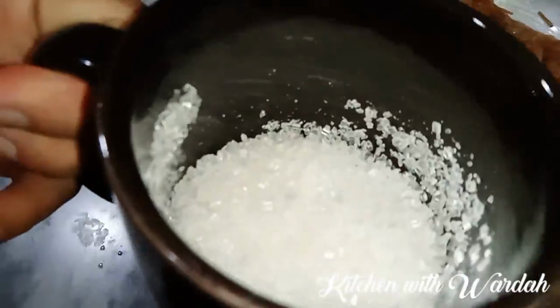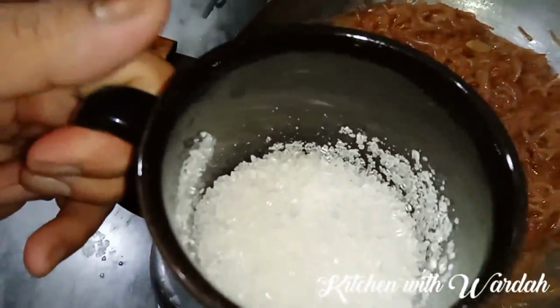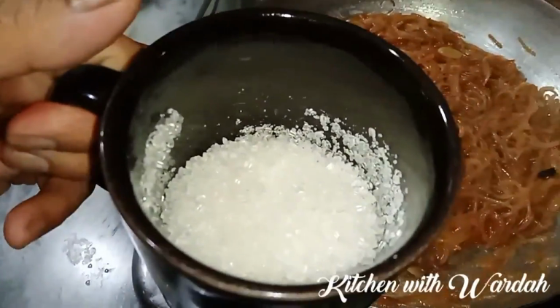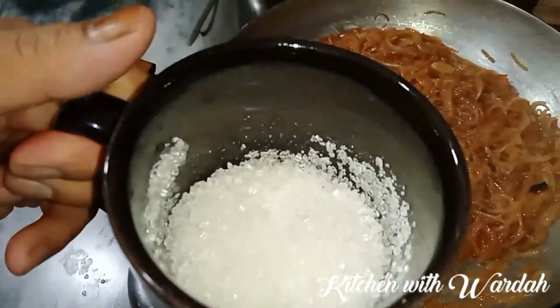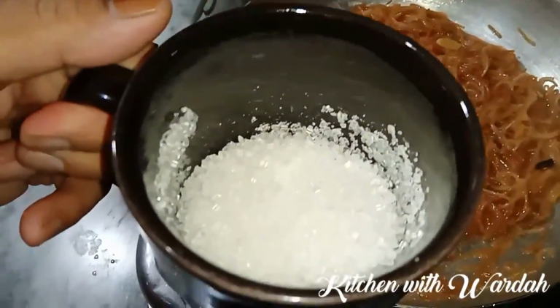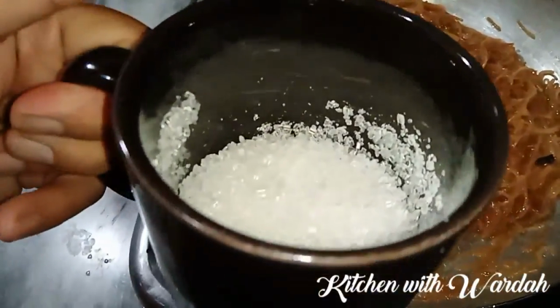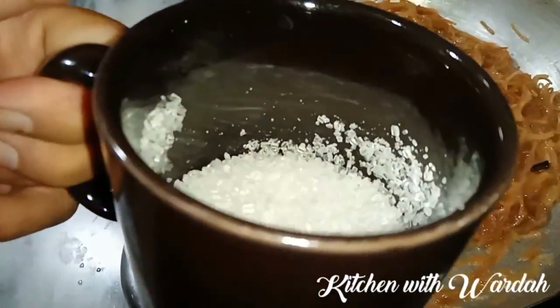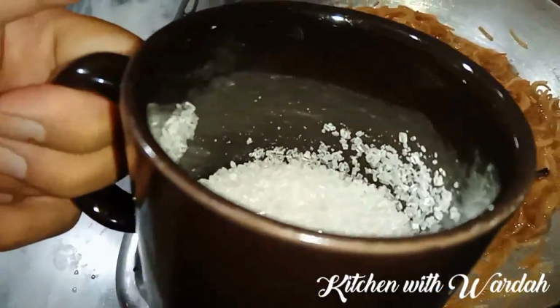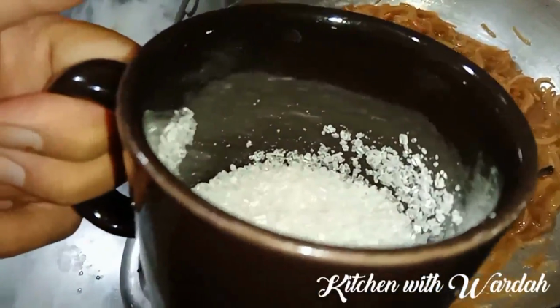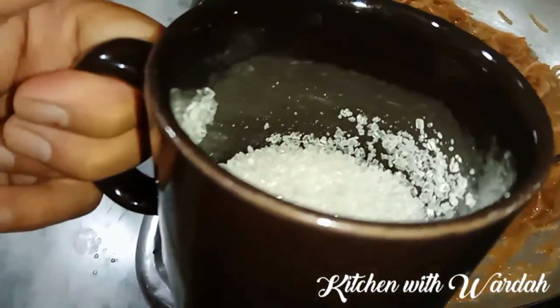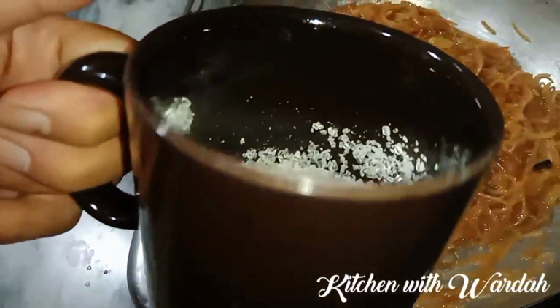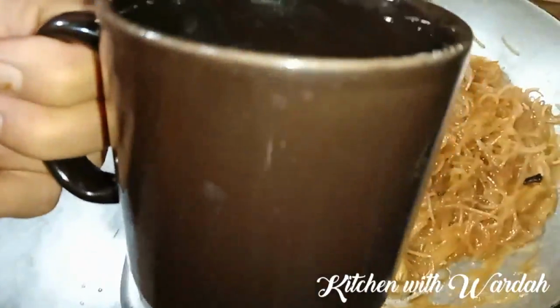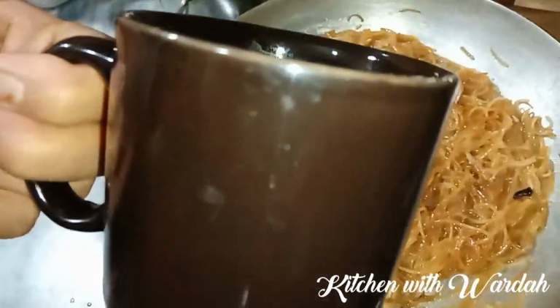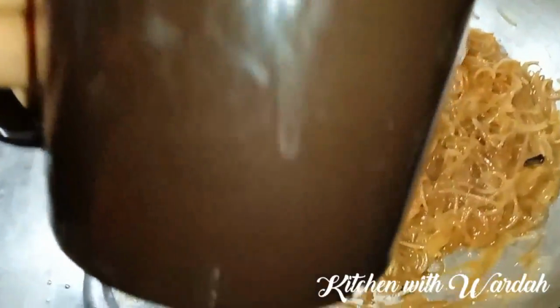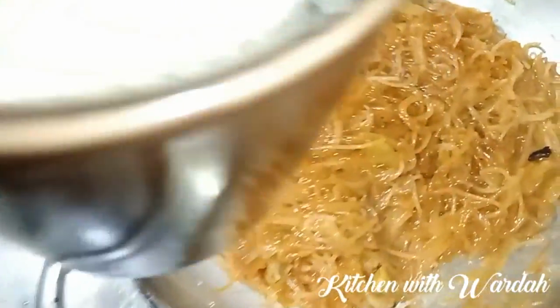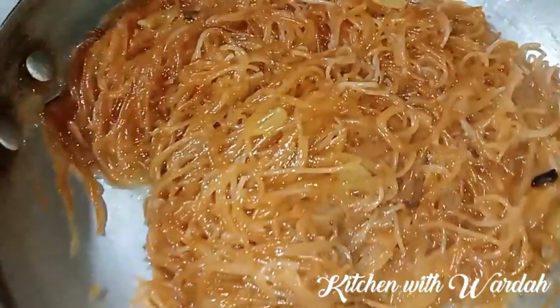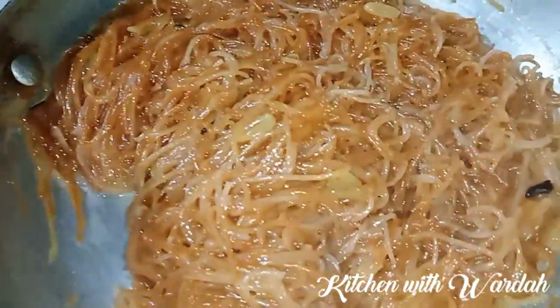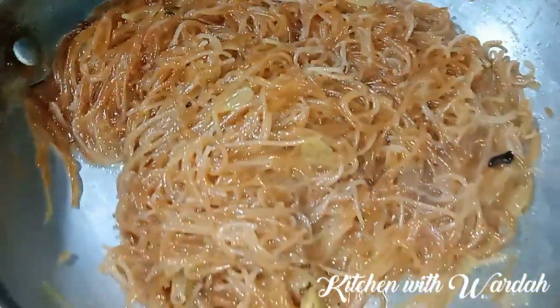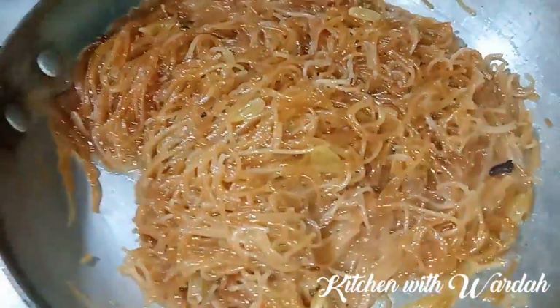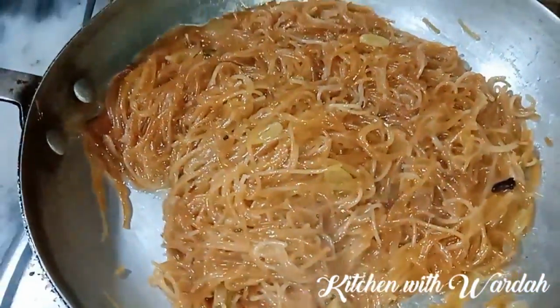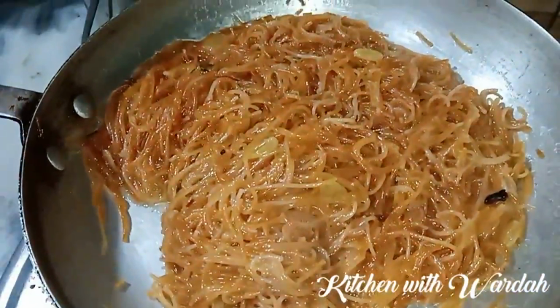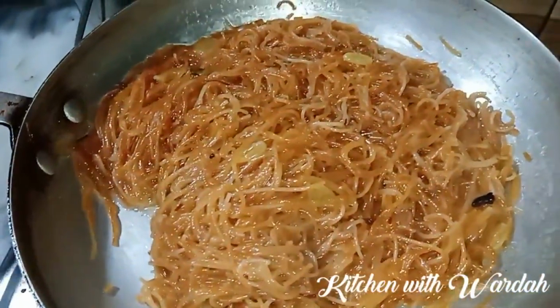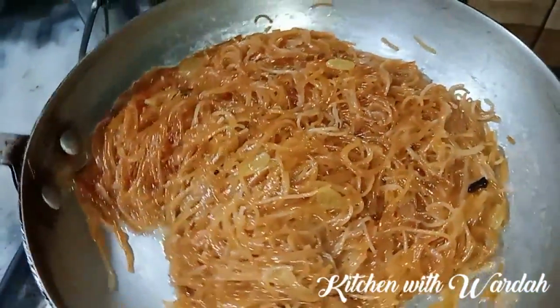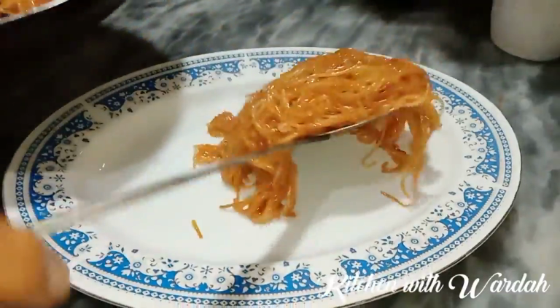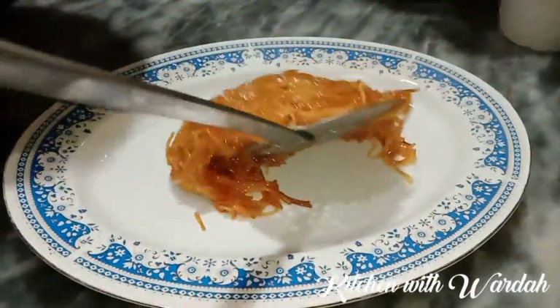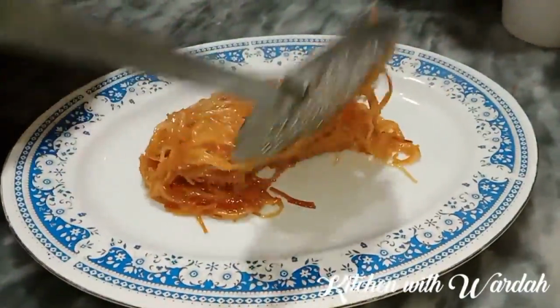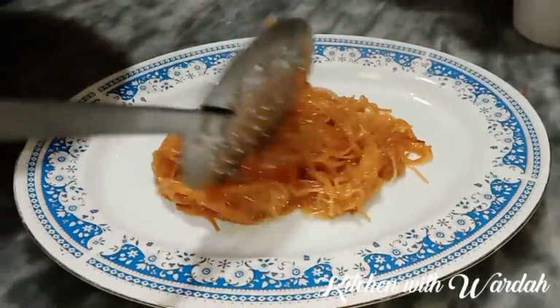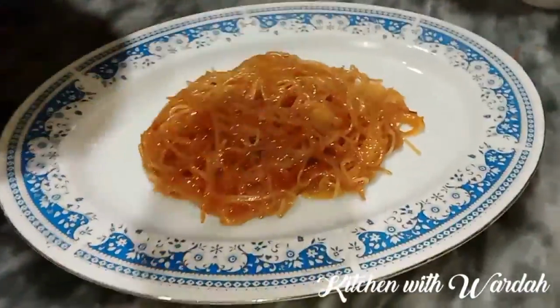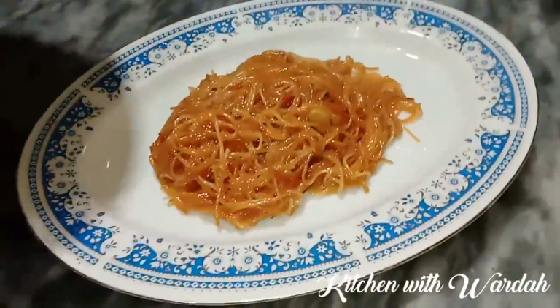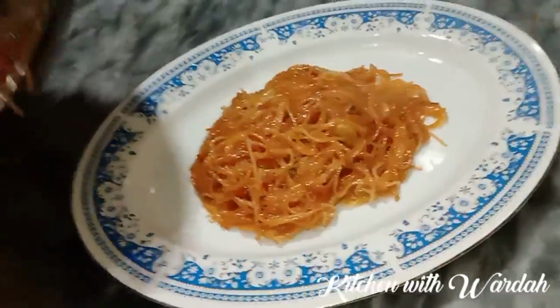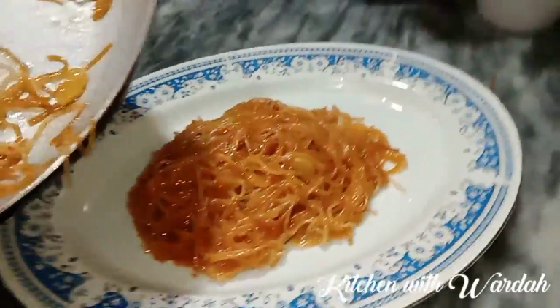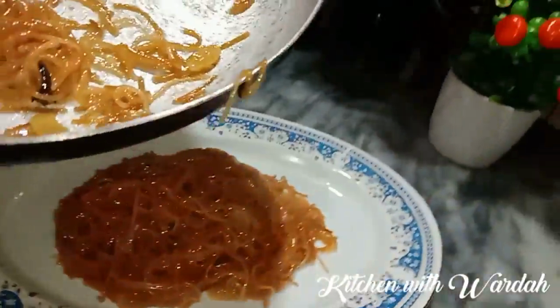I will add 1 cup of water. This is a good recipe. You can see it. We are ready to dish out. Our delicious recipe is ready.